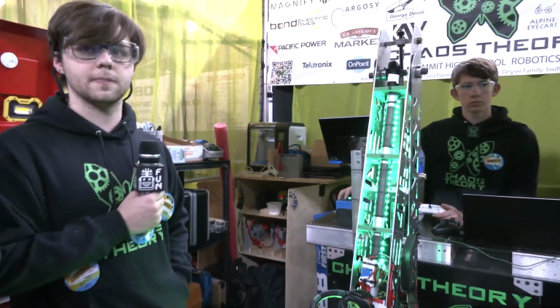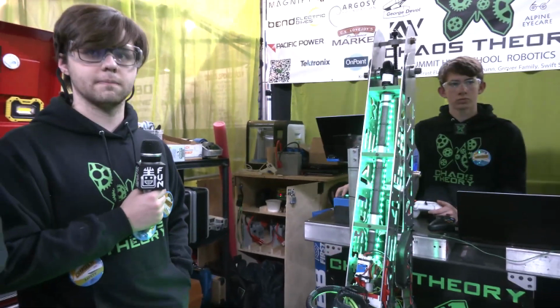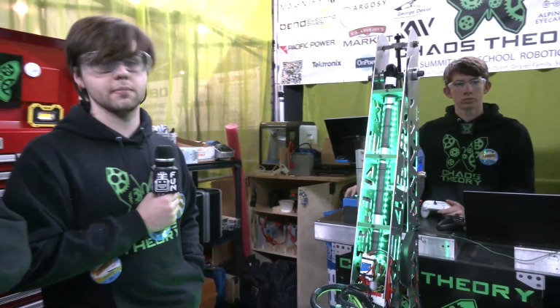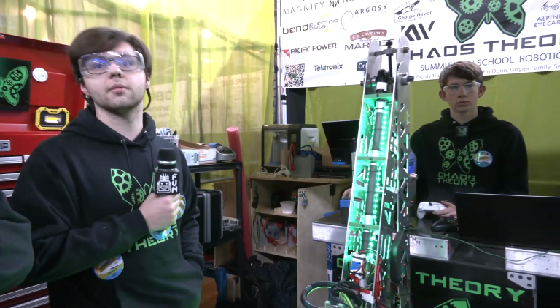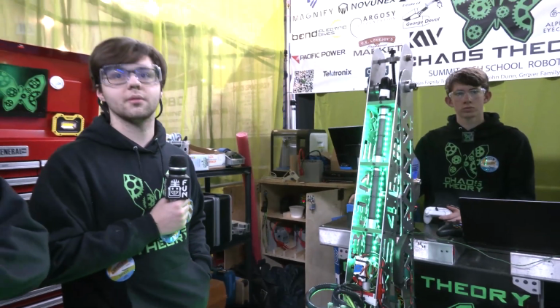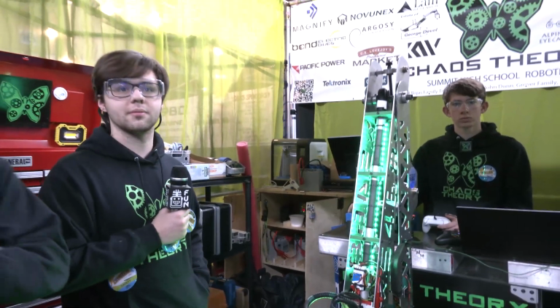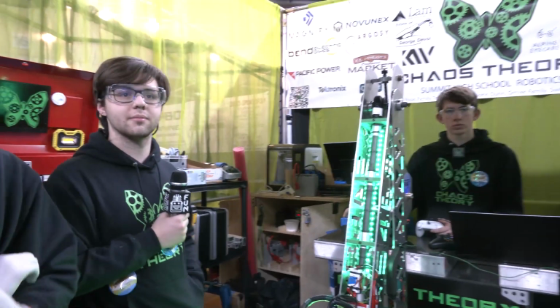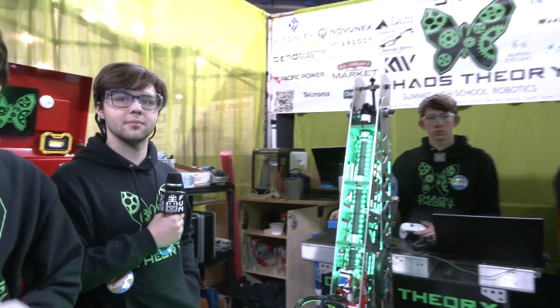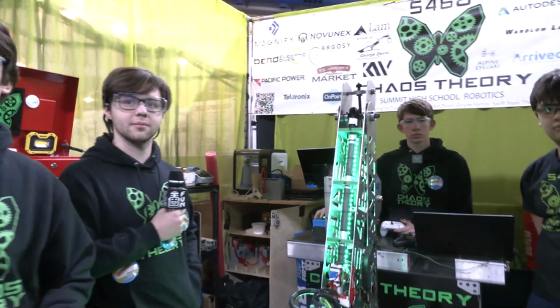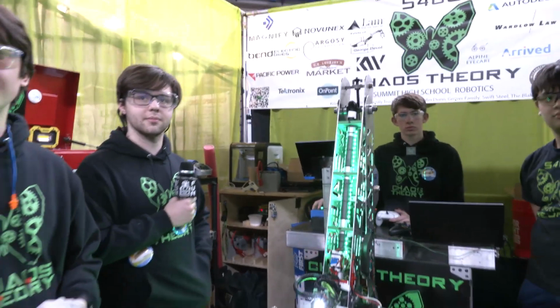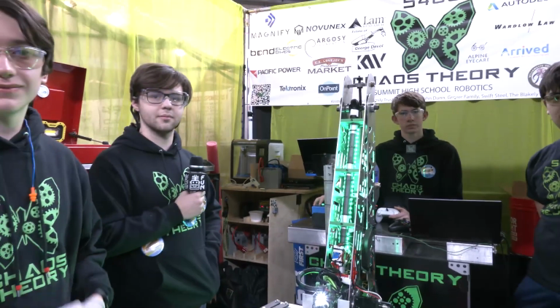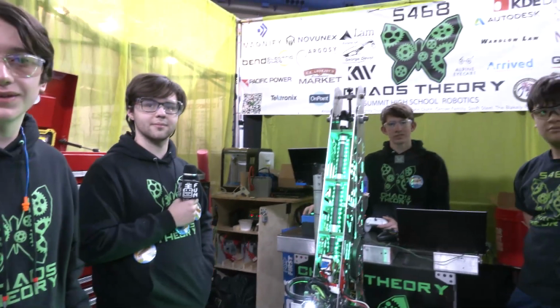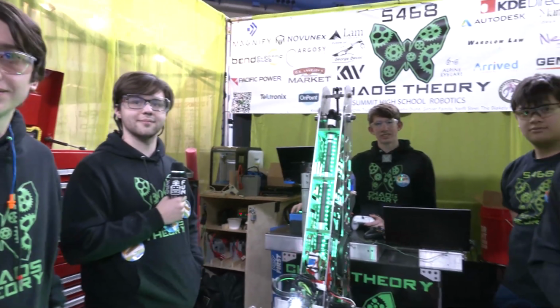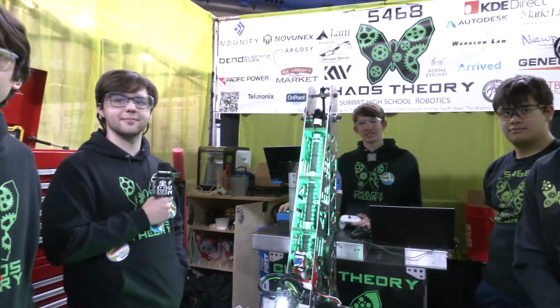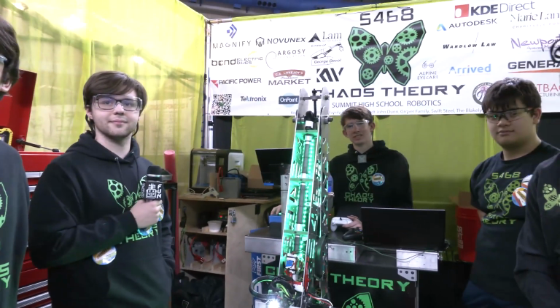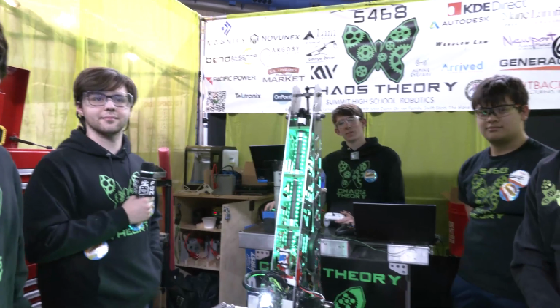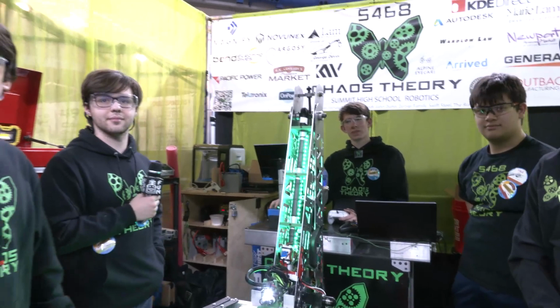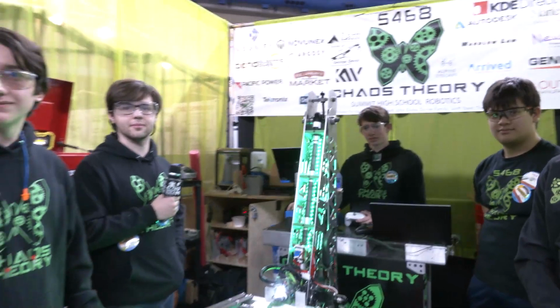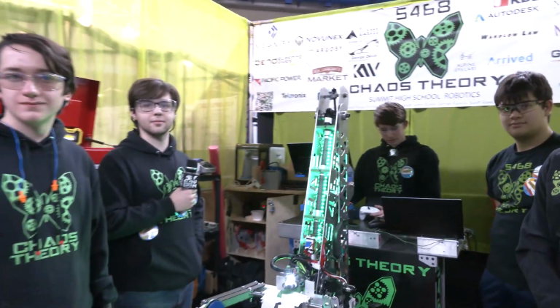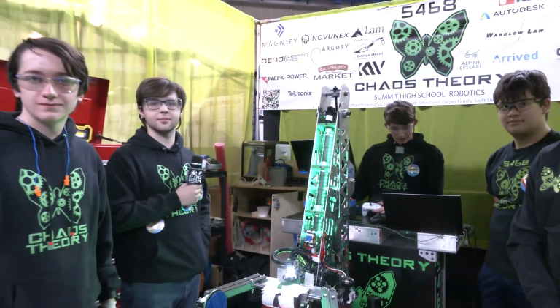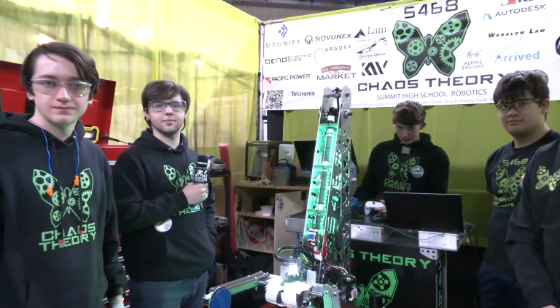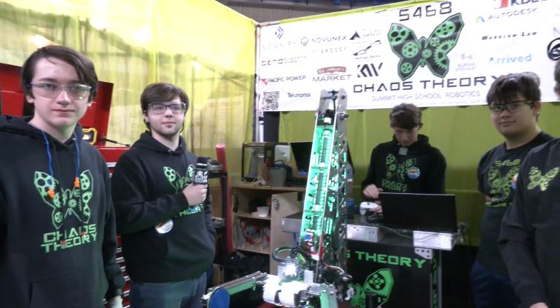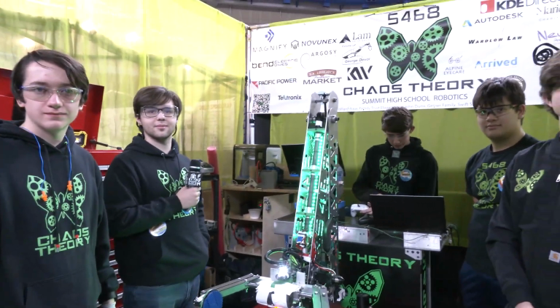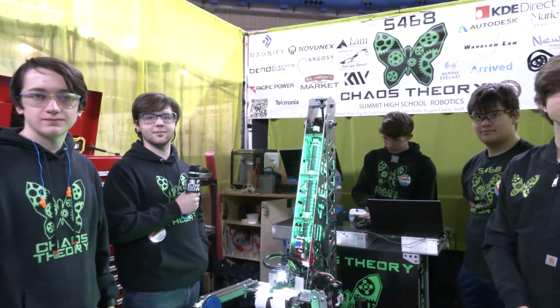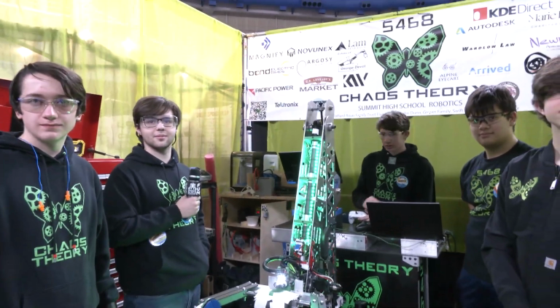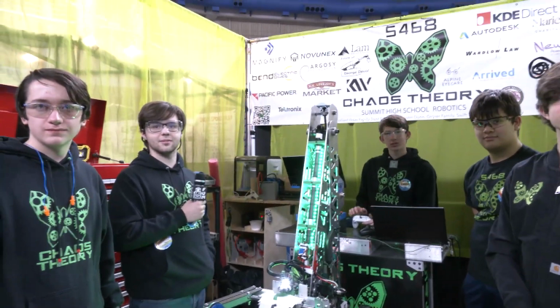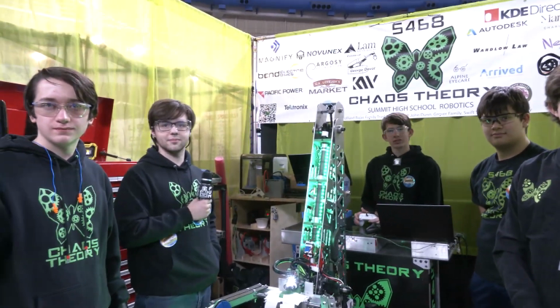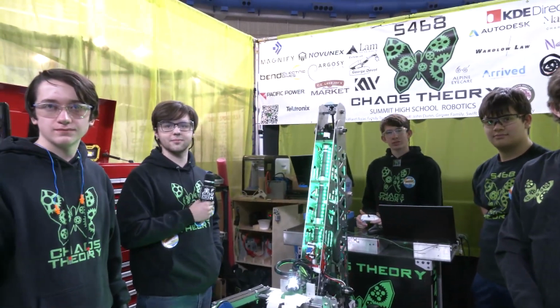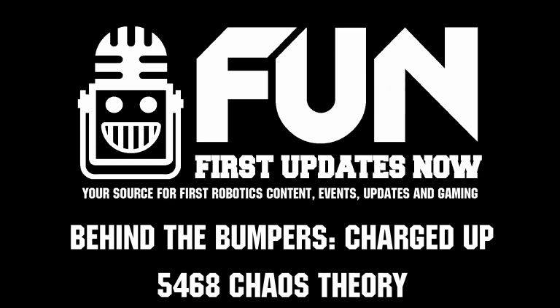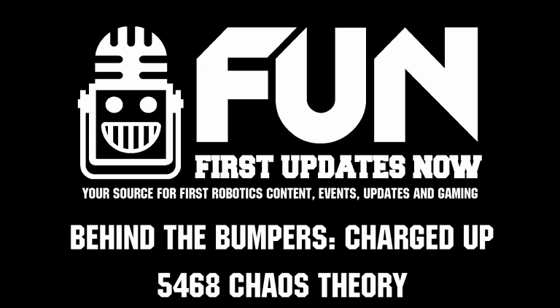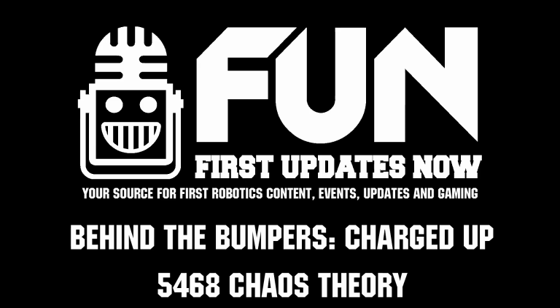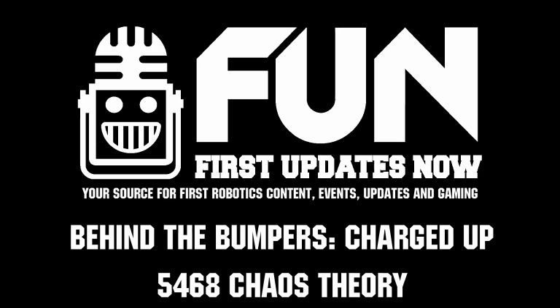Chaos Theory, thank you so much for taking the time to tell us more about your robot. We wish you the best of luck here at this competition, and thanks for showcasing what Chaos Theory has to offer. Thank you so much.